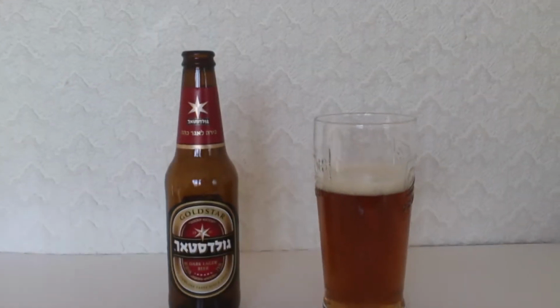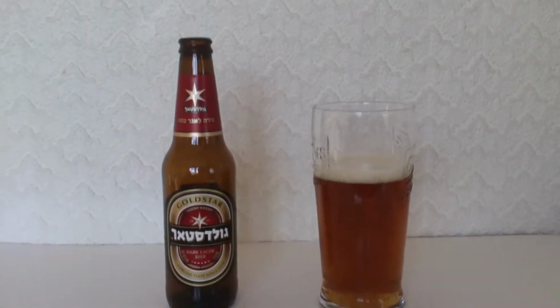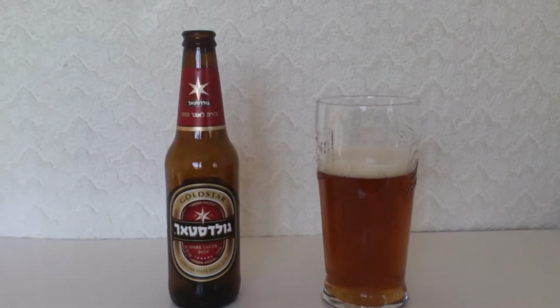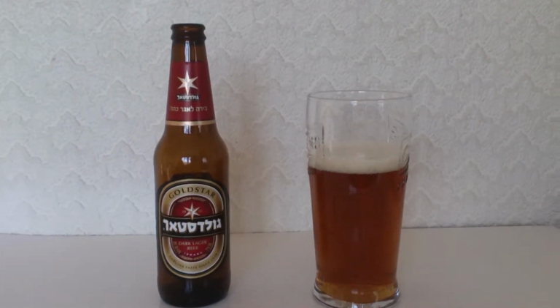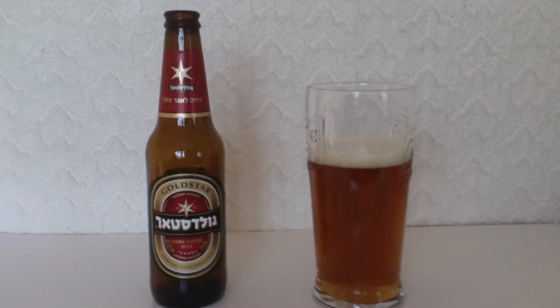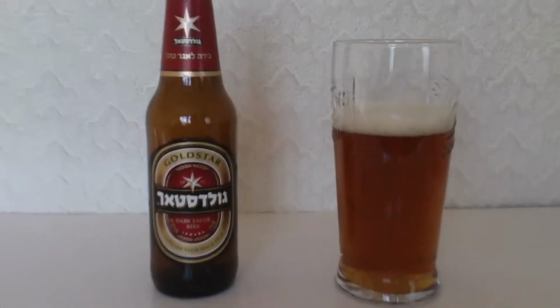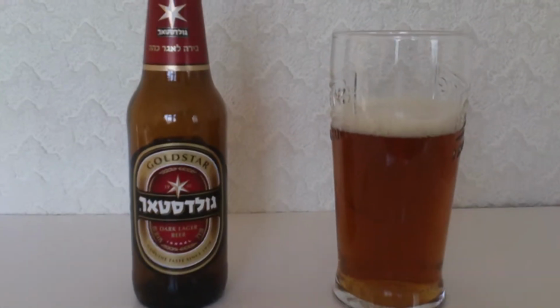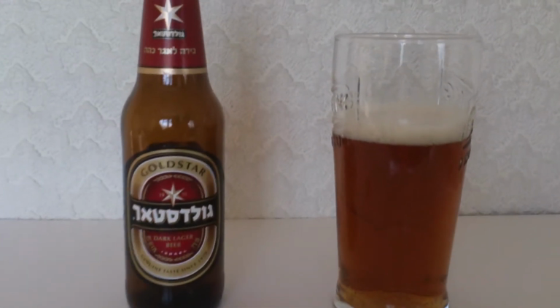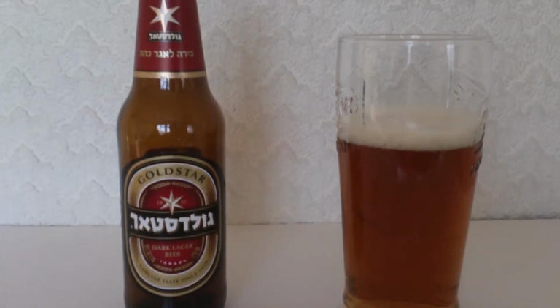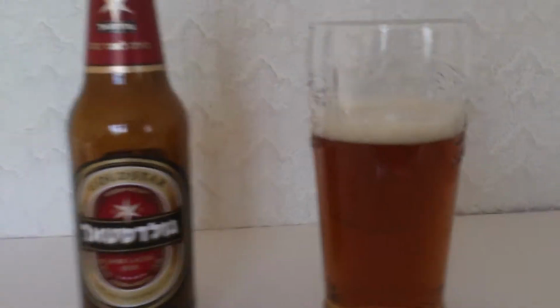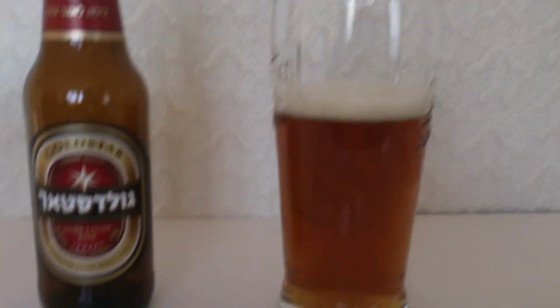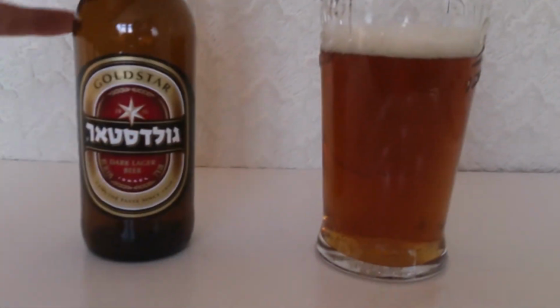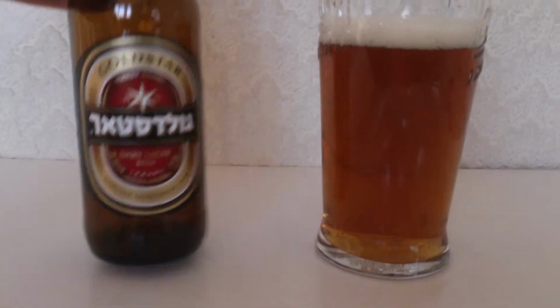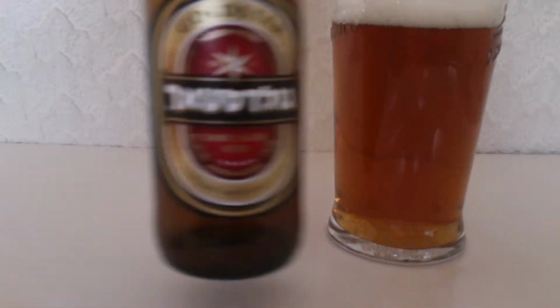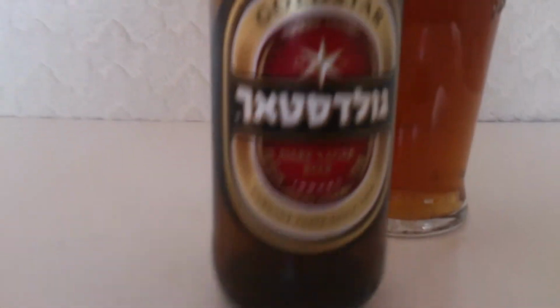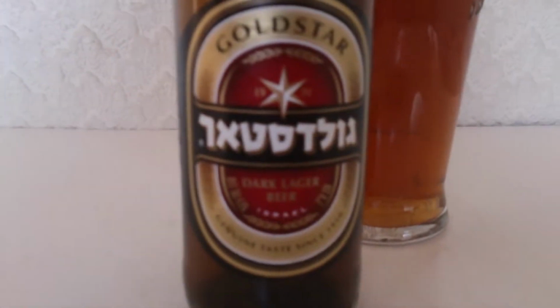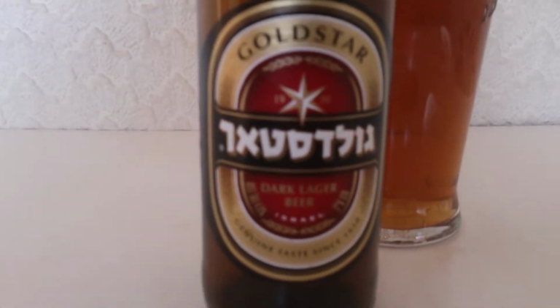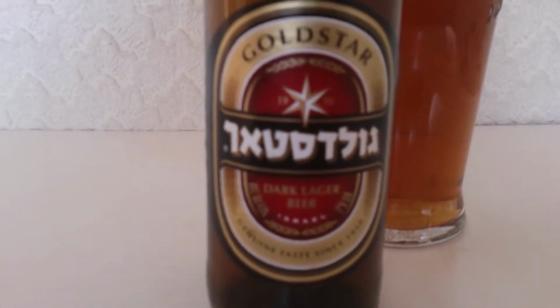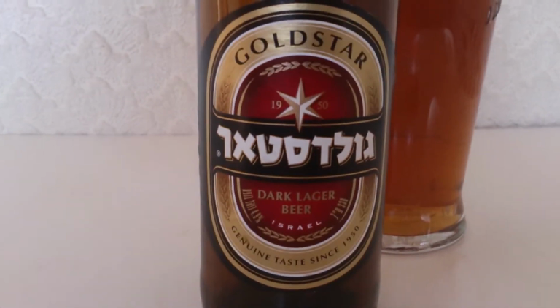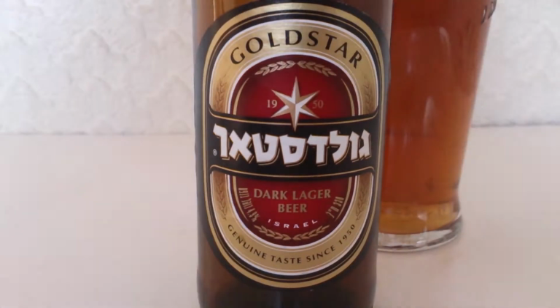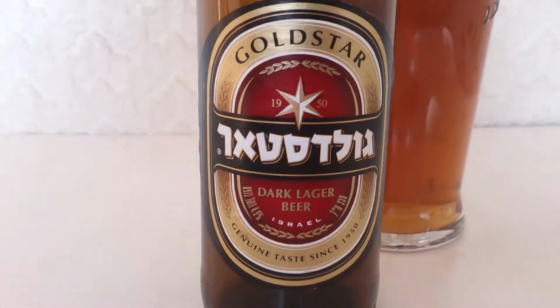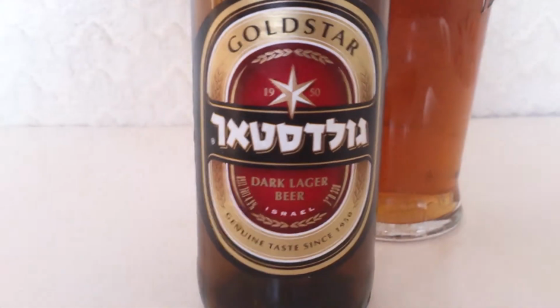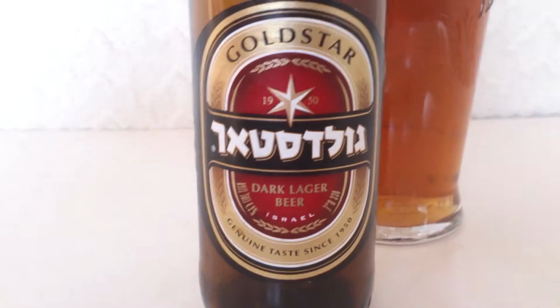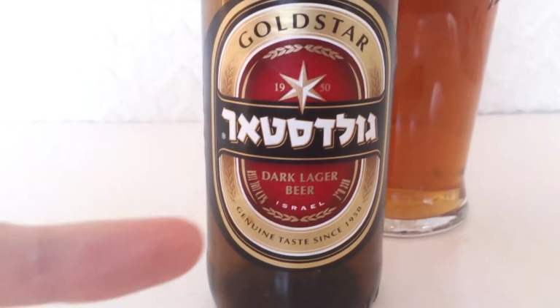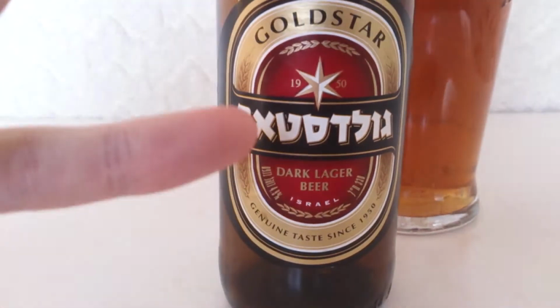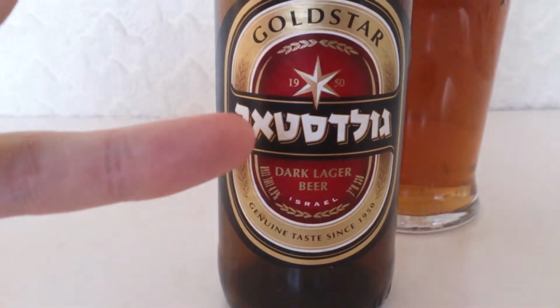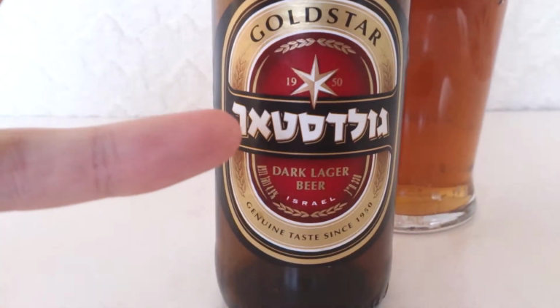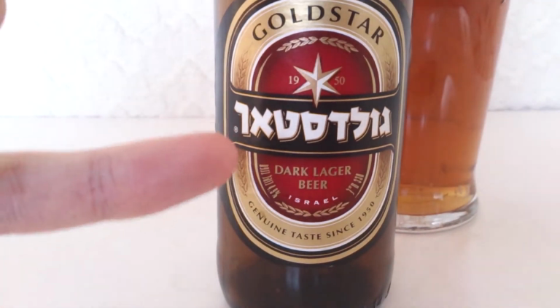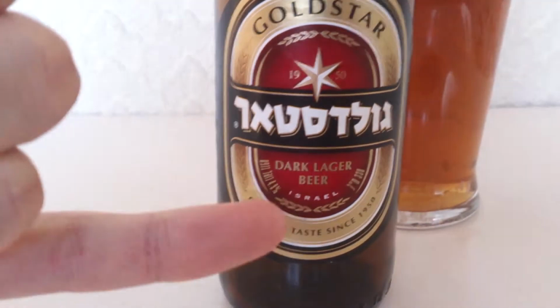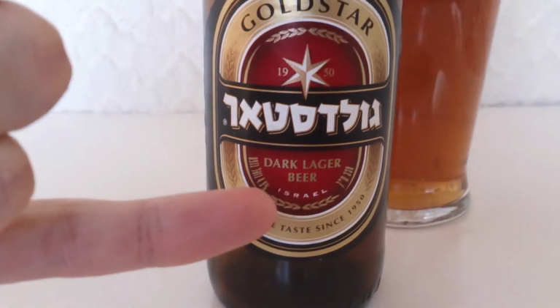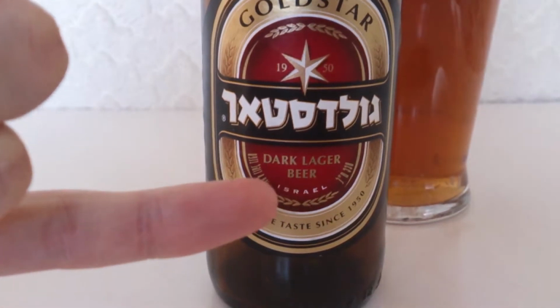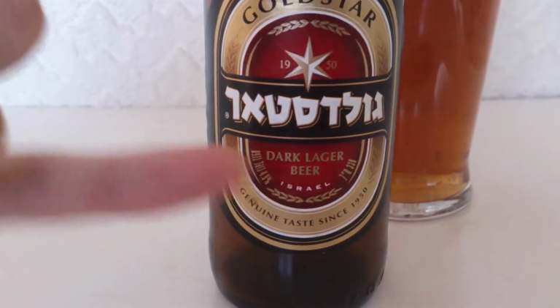Hello everyone, you're joining me again — Ruku — and this time we're heading to Israel for some Israeli beer called Gold Star, complete with the Israeli writing. It even says Israel right there.